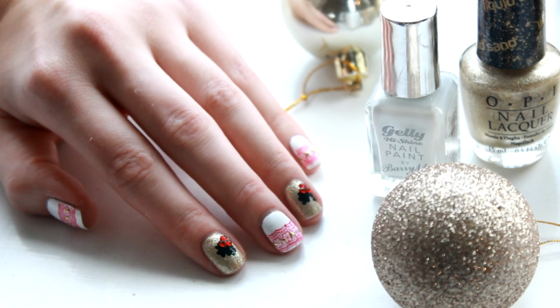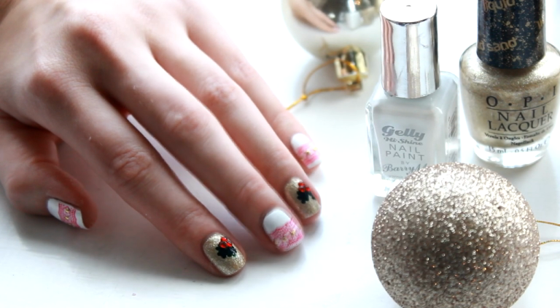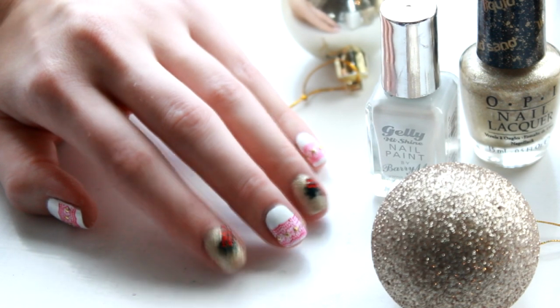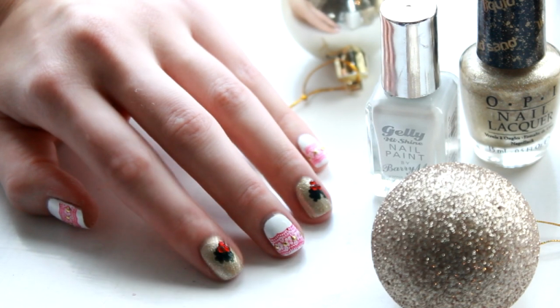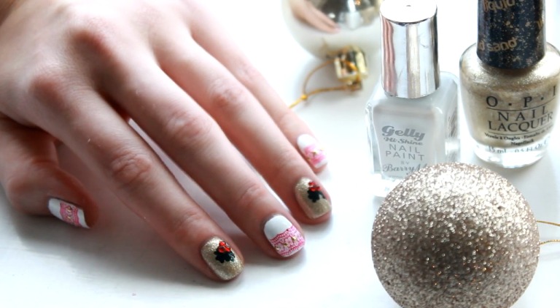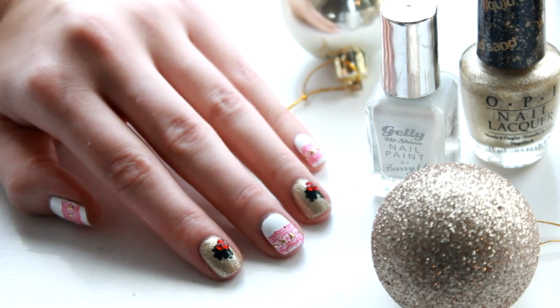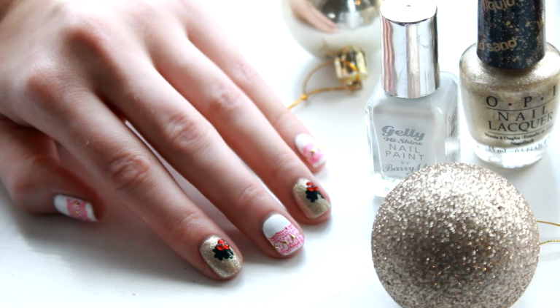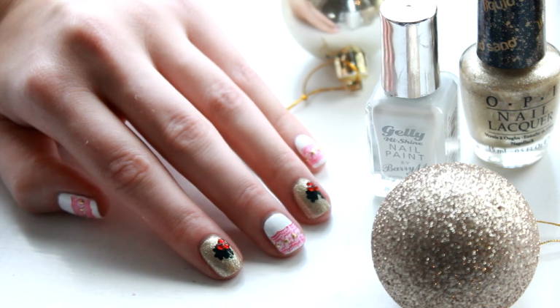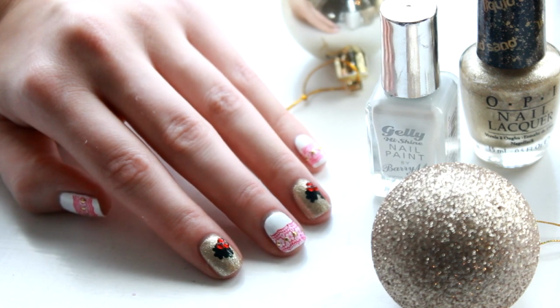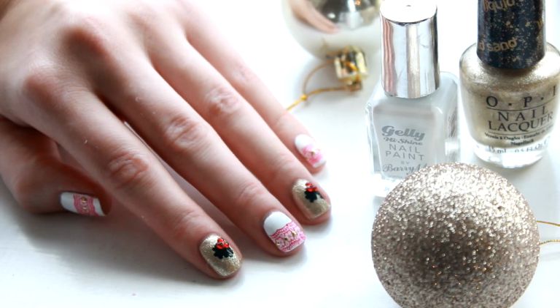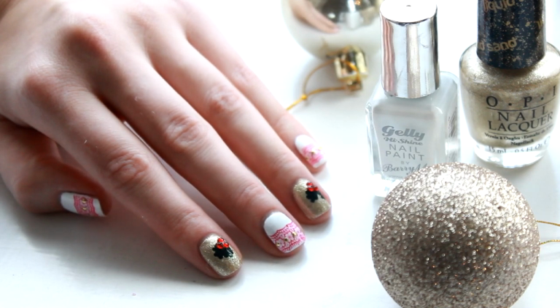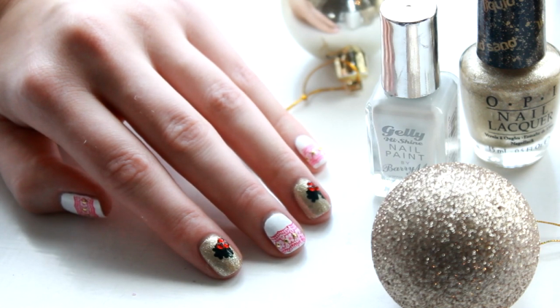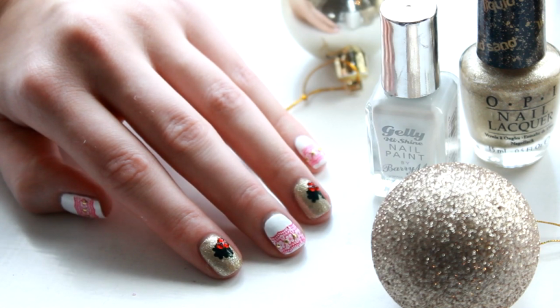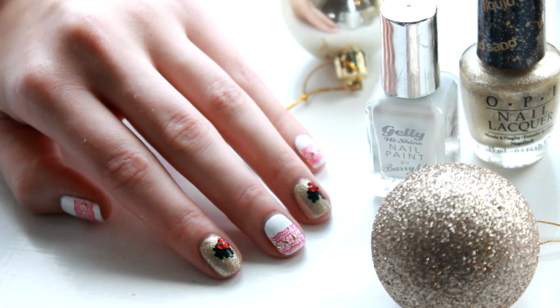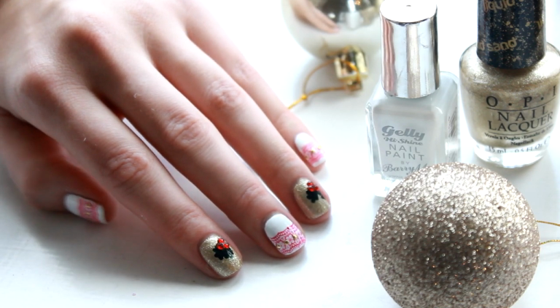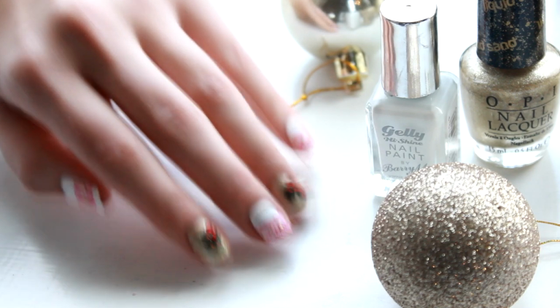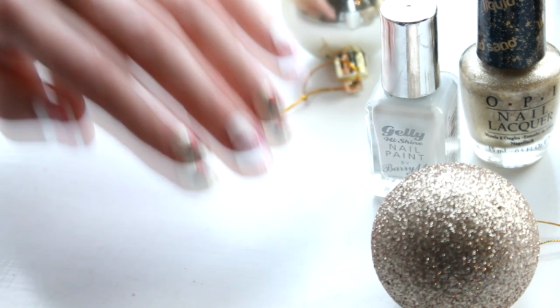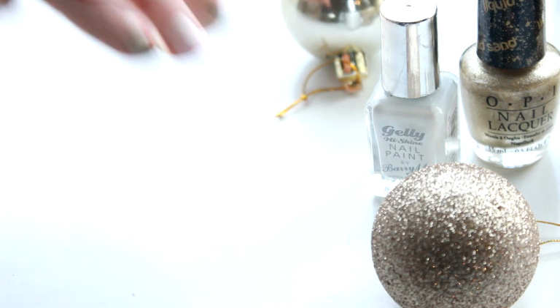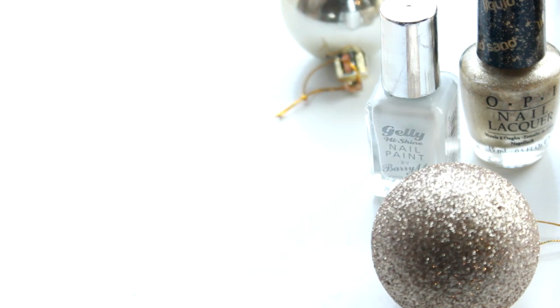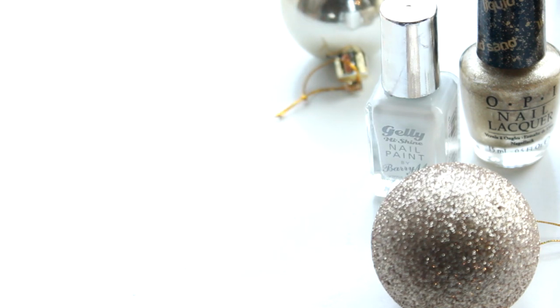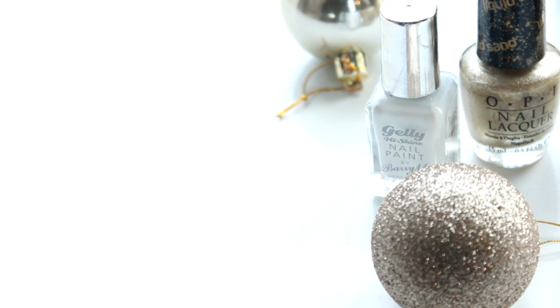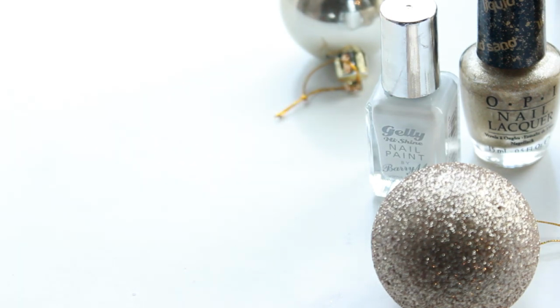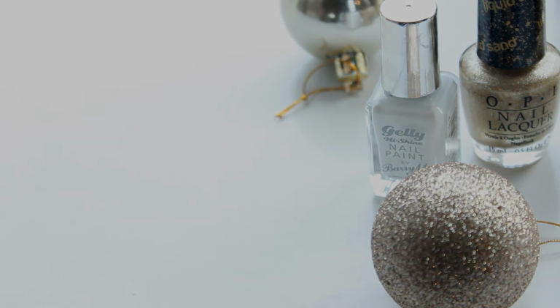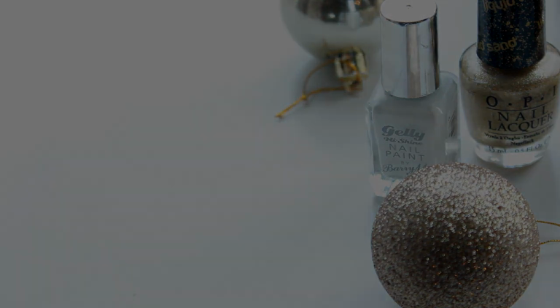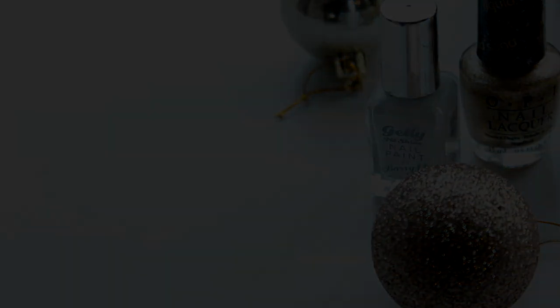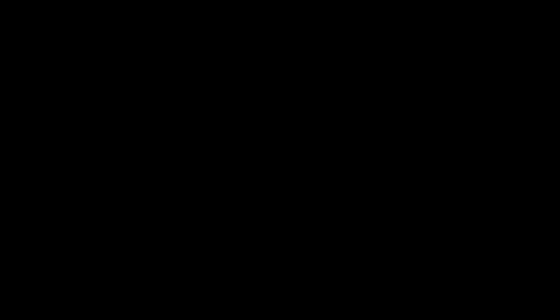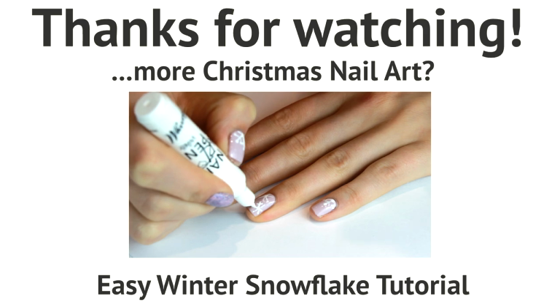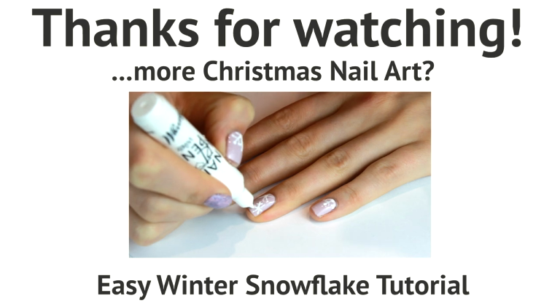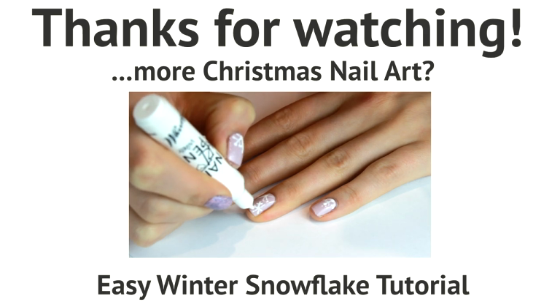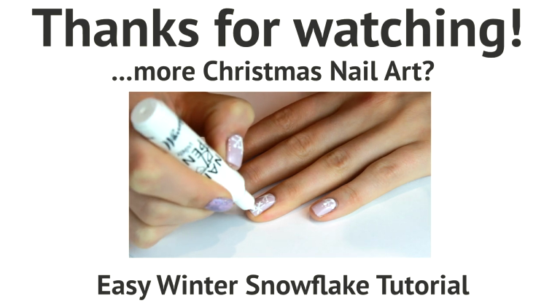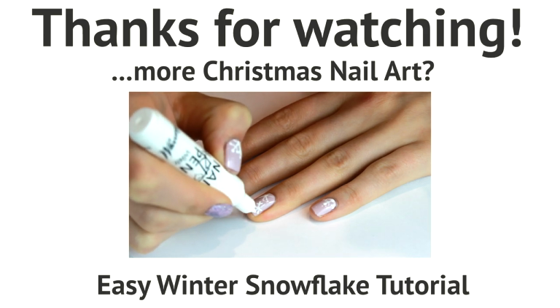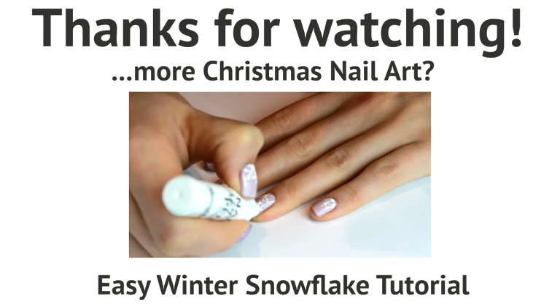I really hope you enjoyed watching! If you did, don't forget to give this video a giant thumbs up and click that subscribe button for more nail art tutorials. Thanks for watching!